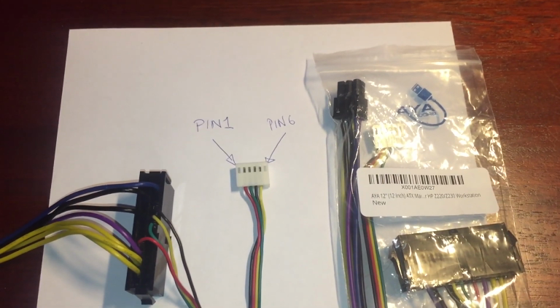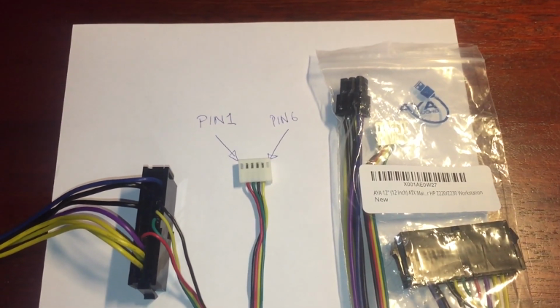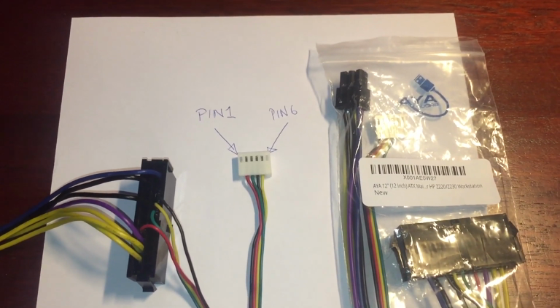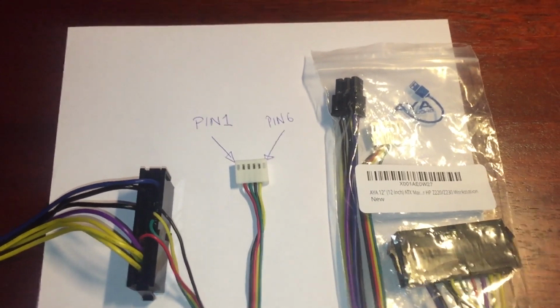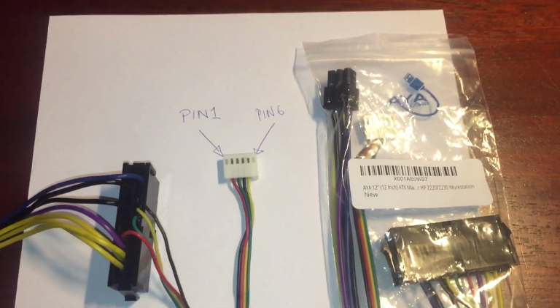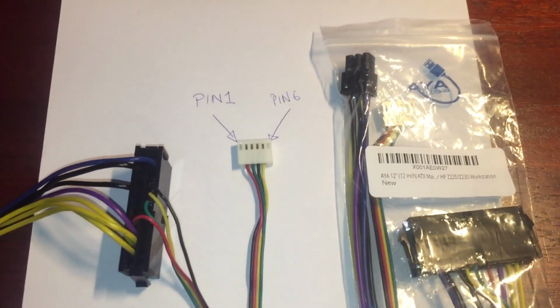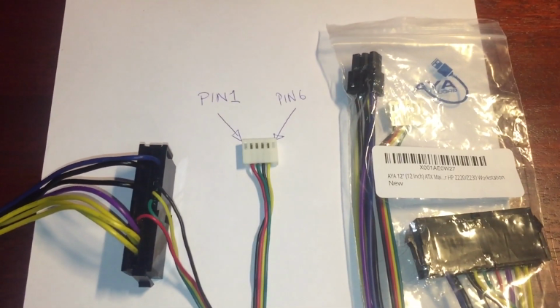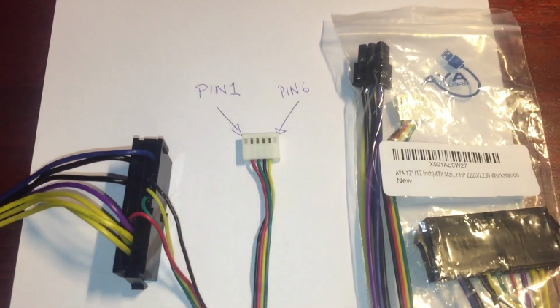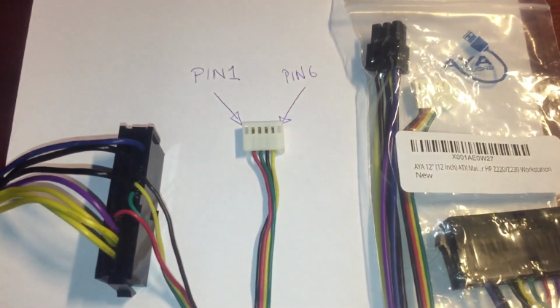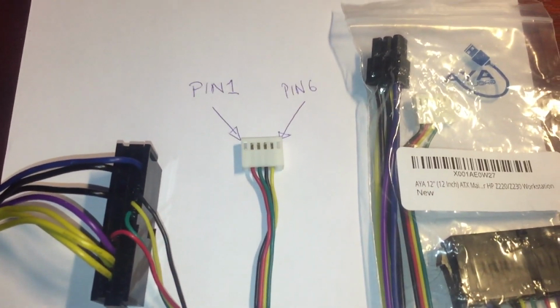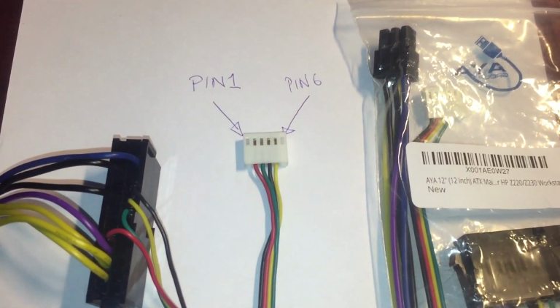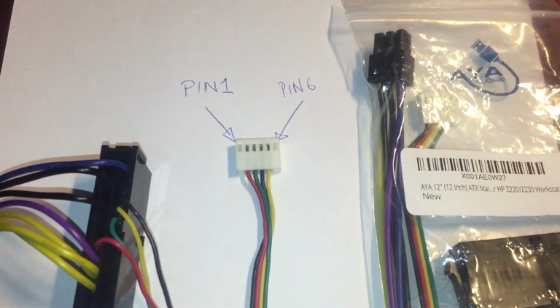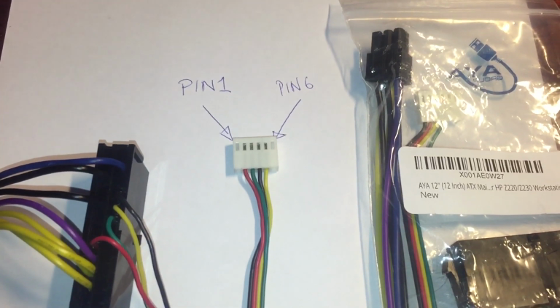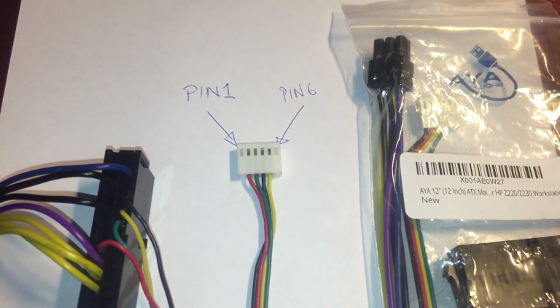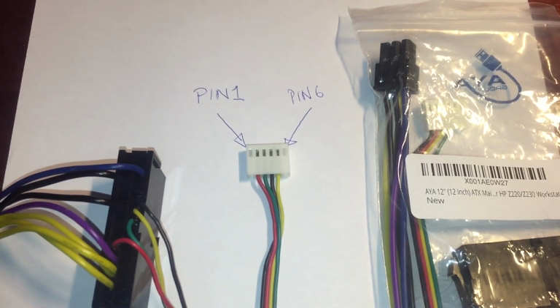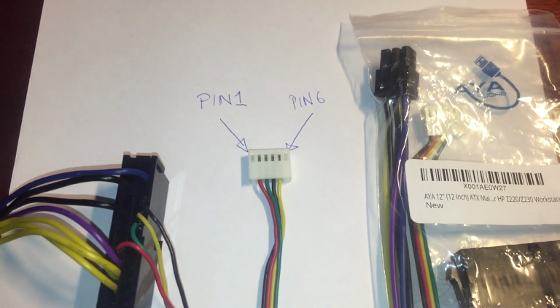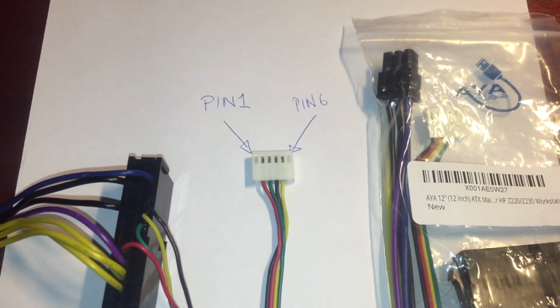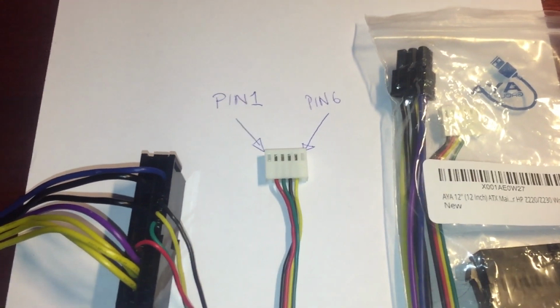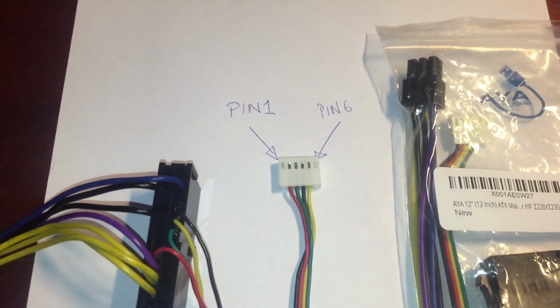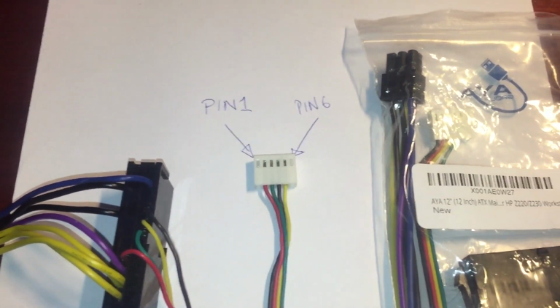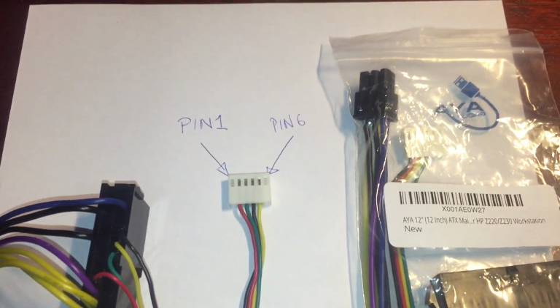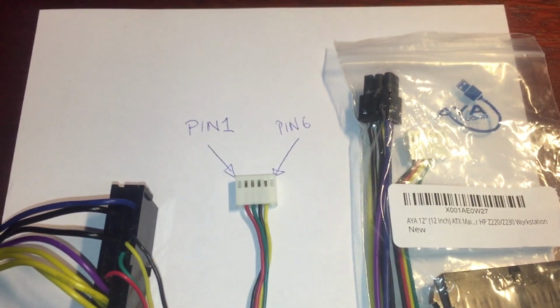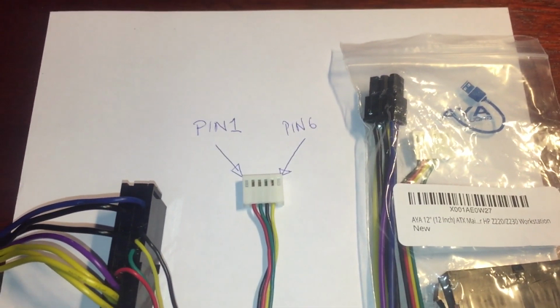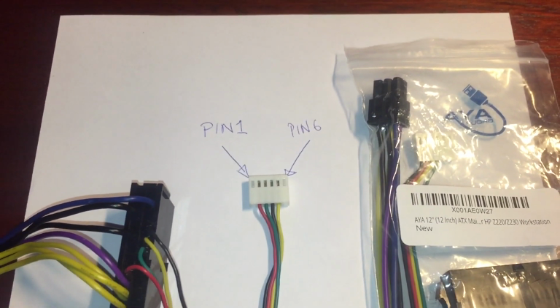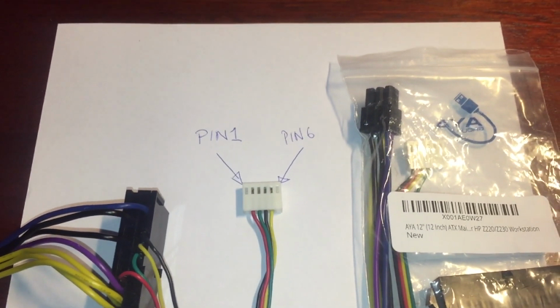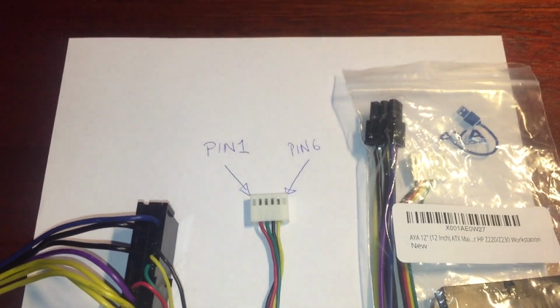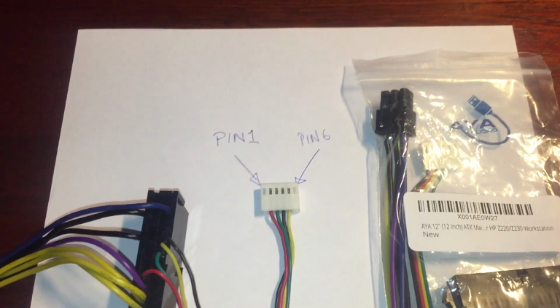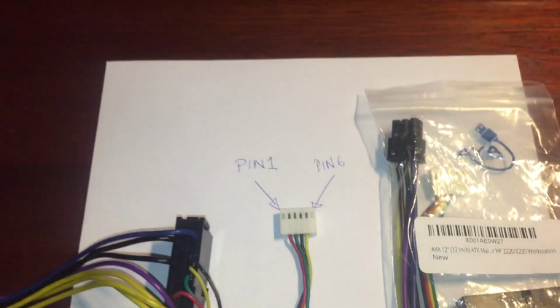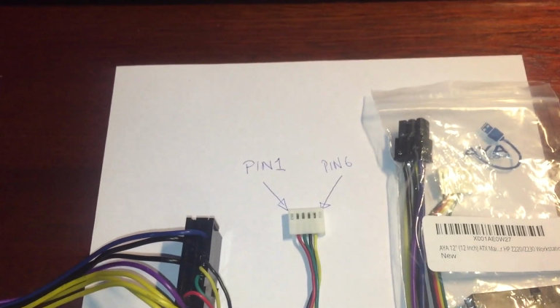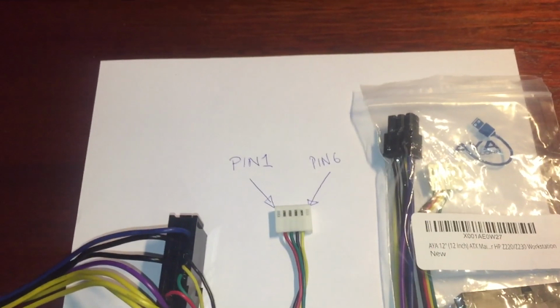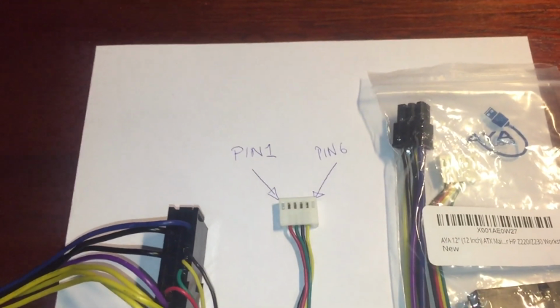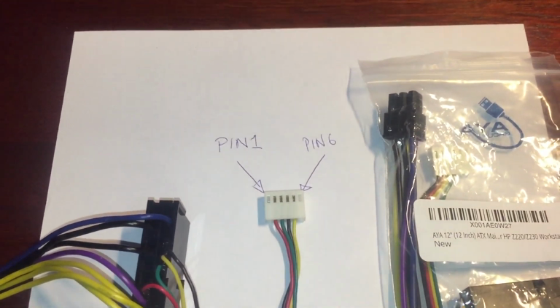Hey everybody, I wanted to do a quick video to demonstrate and show you the pin configuration that I got to work with my HP Elite 8200 ATX cable adapter.